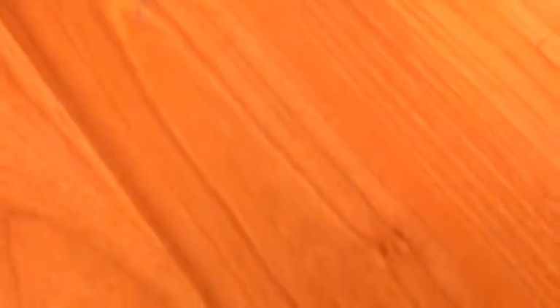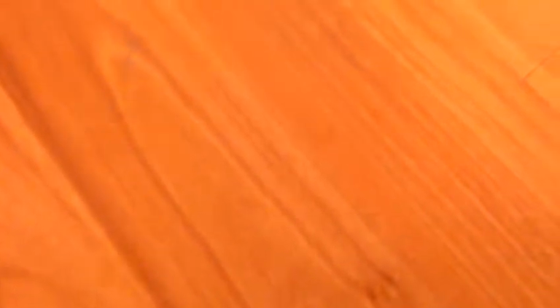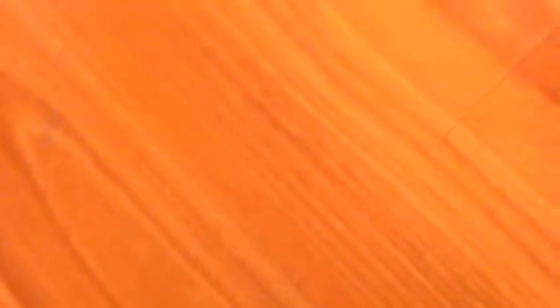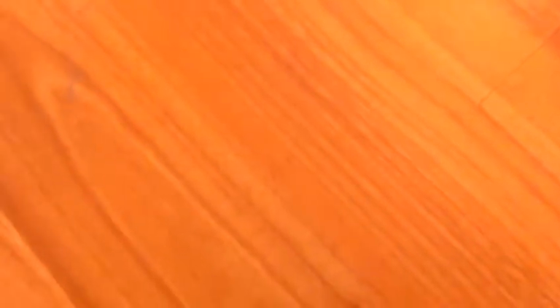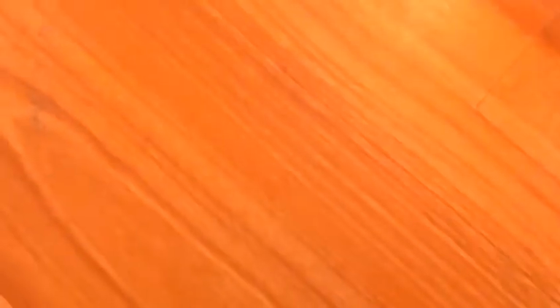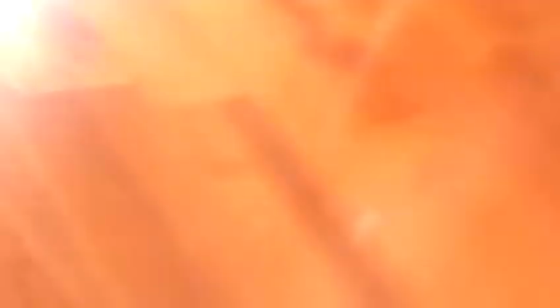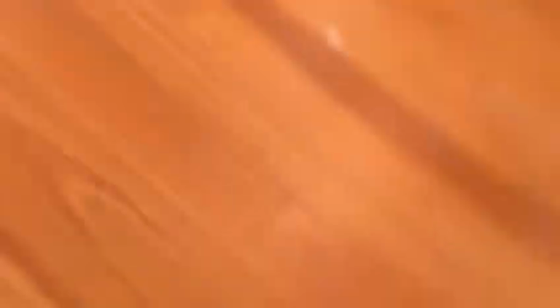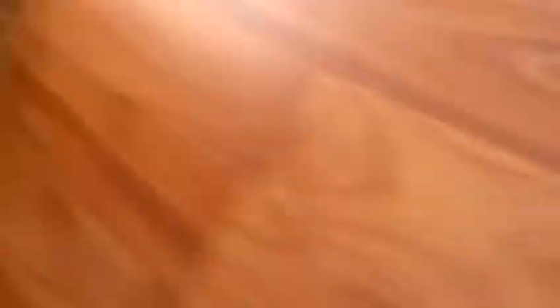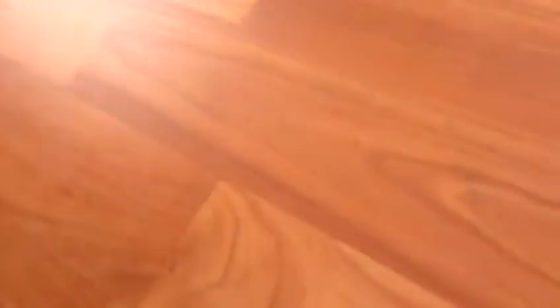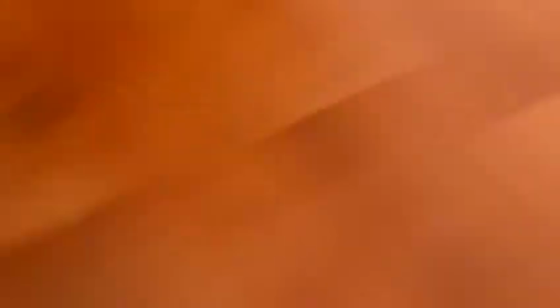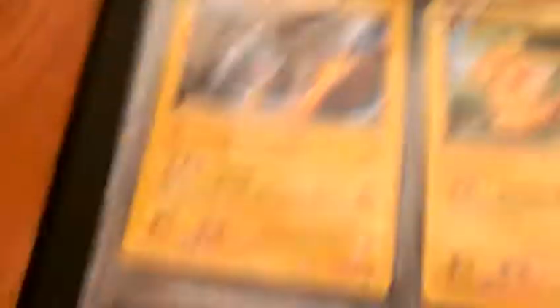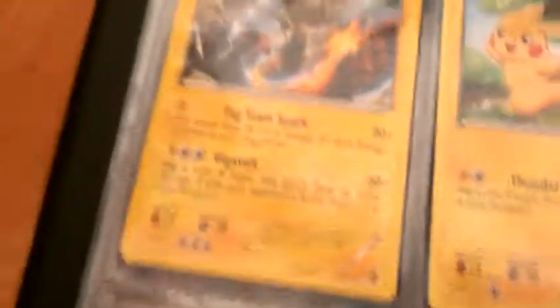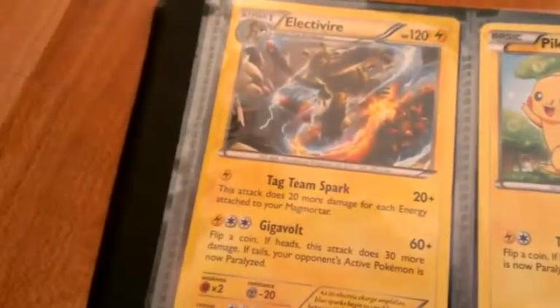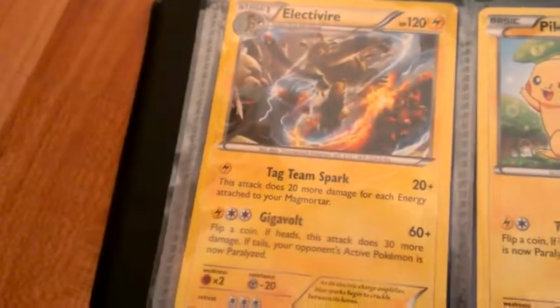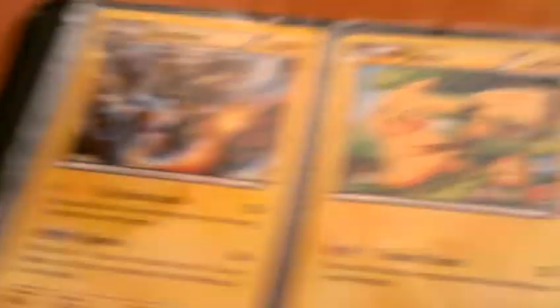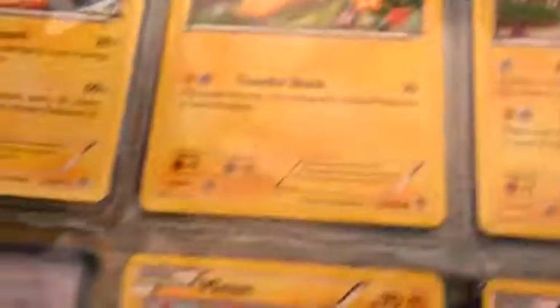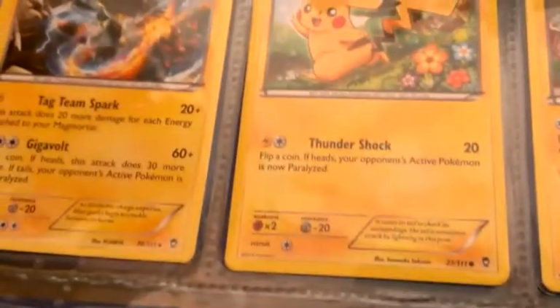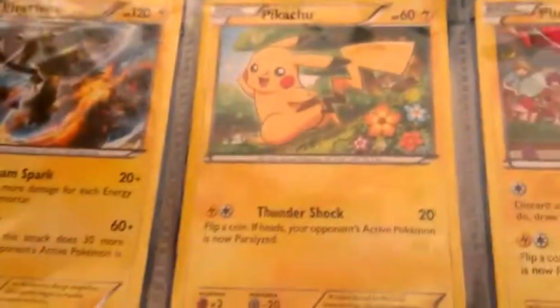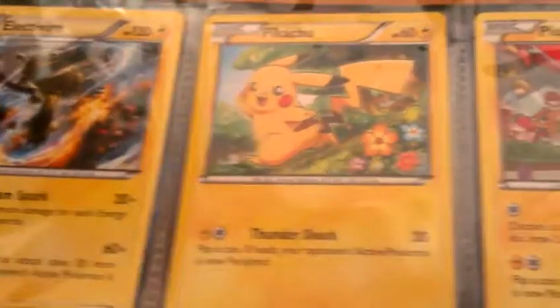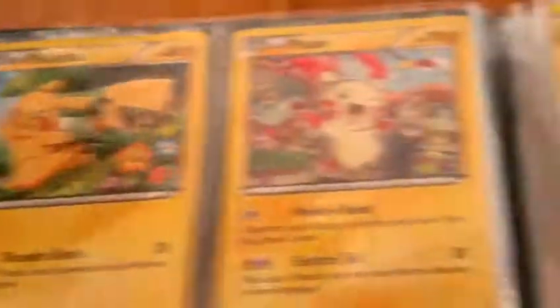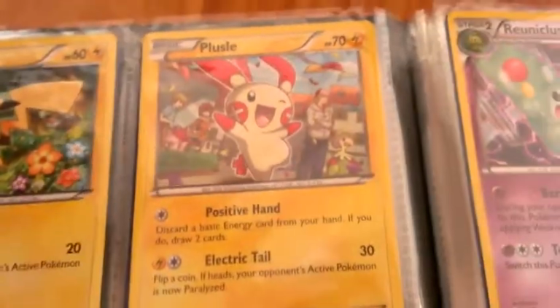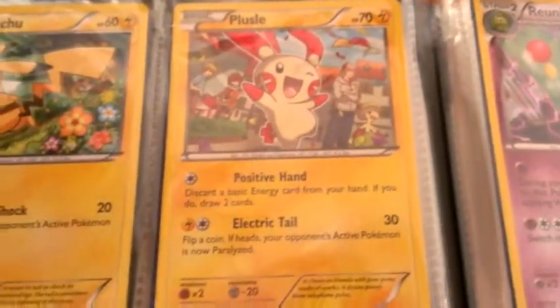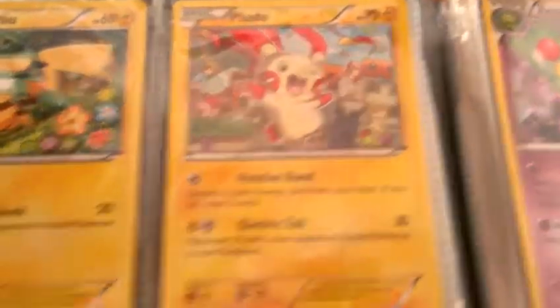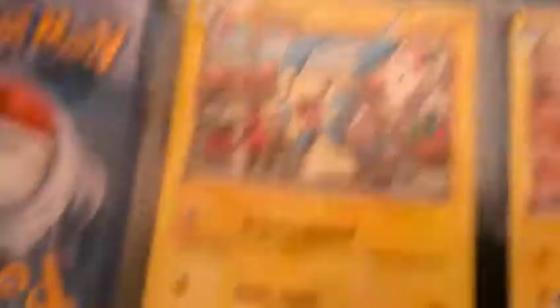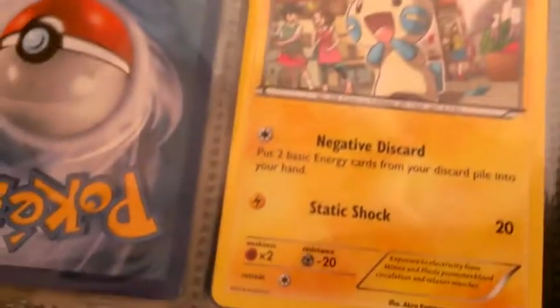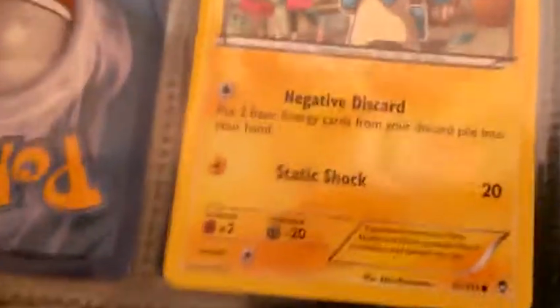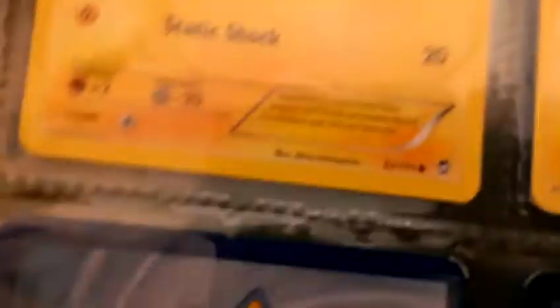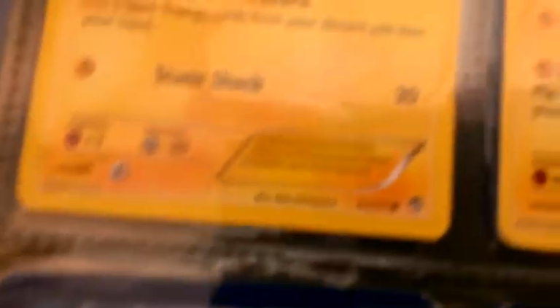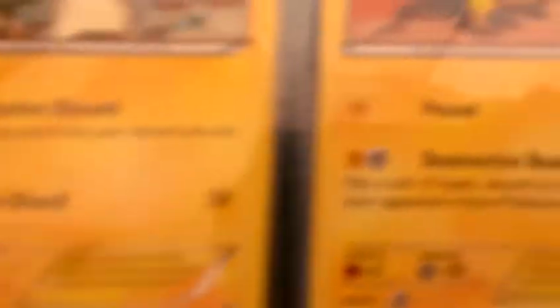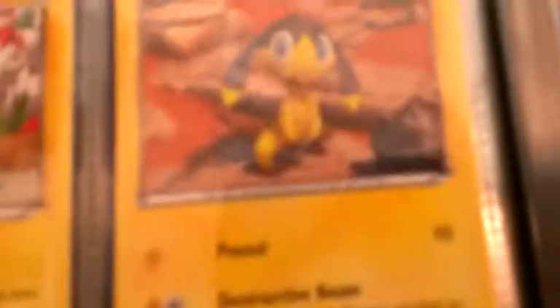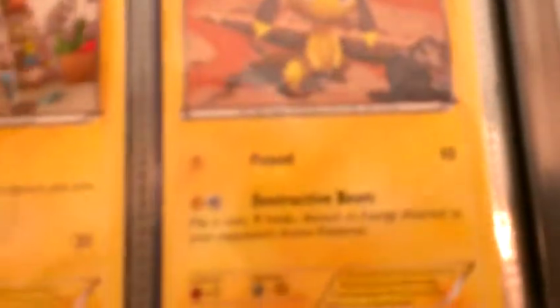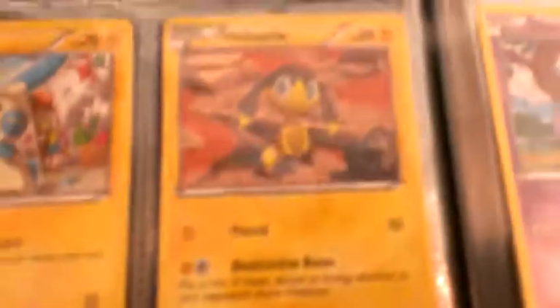Now we're on to lightning. There's an electivir — that's a rare. There's a pikachu, there's a minan, and a helioptal.